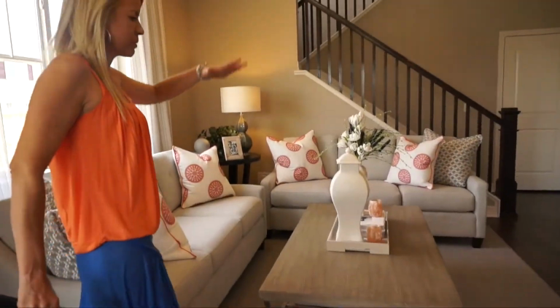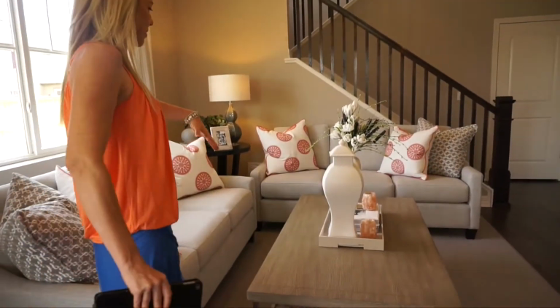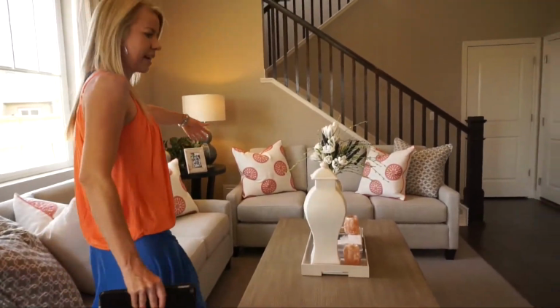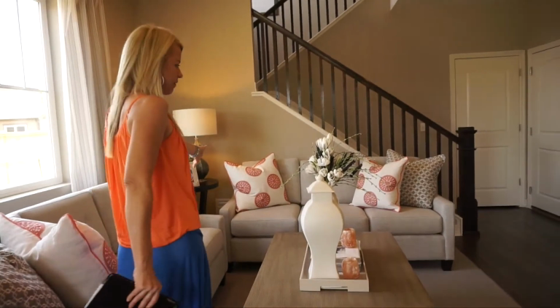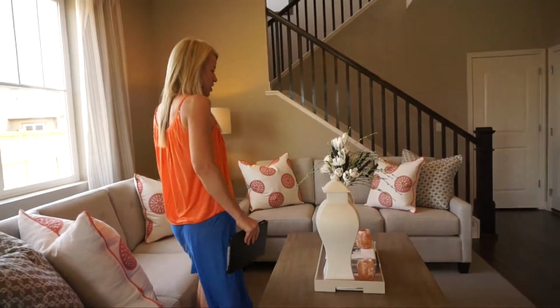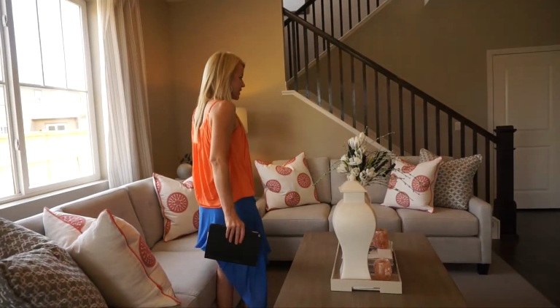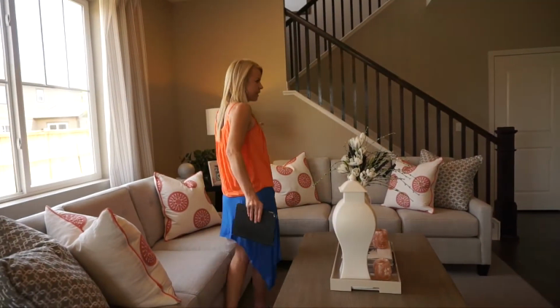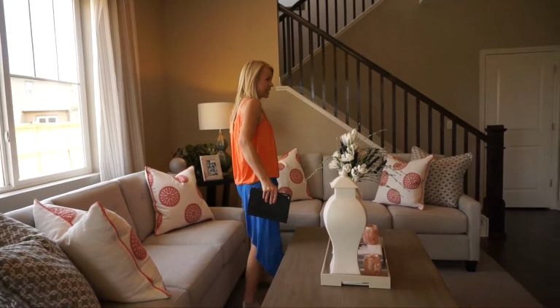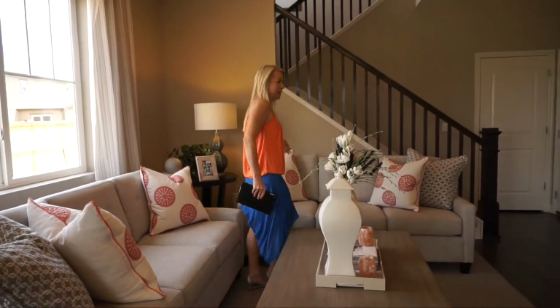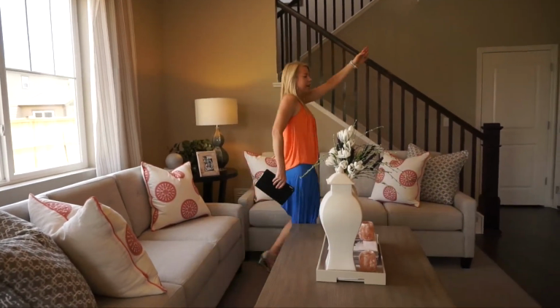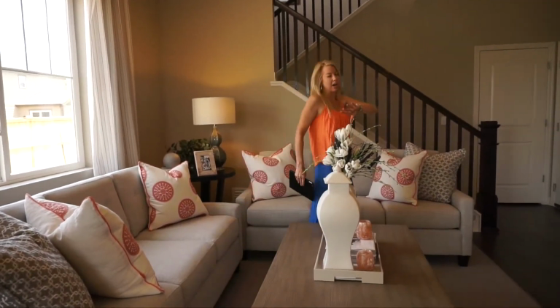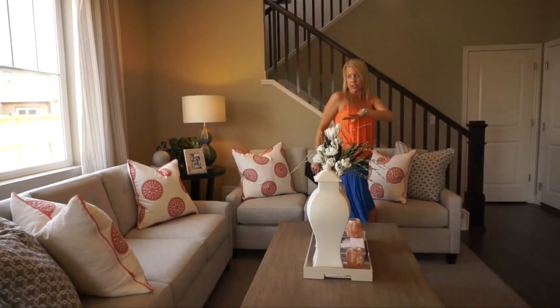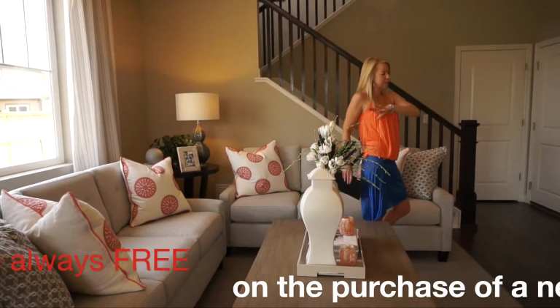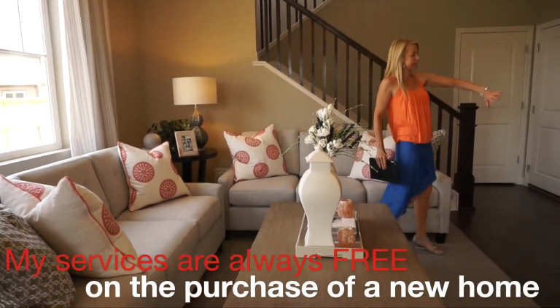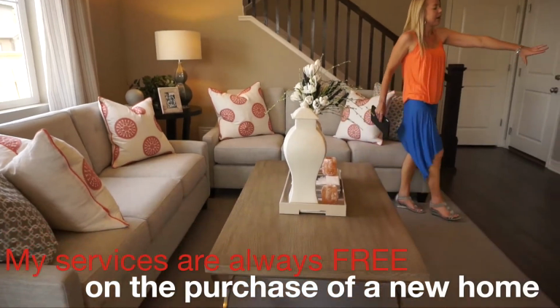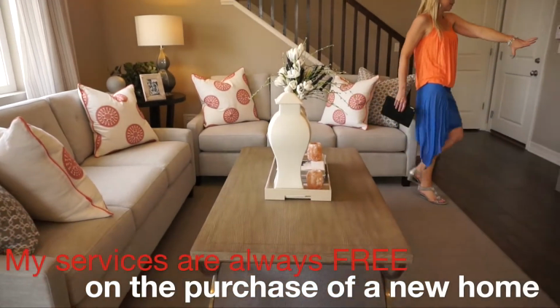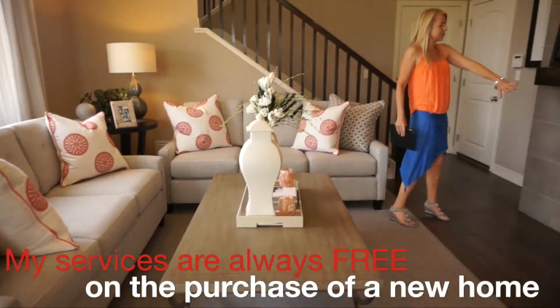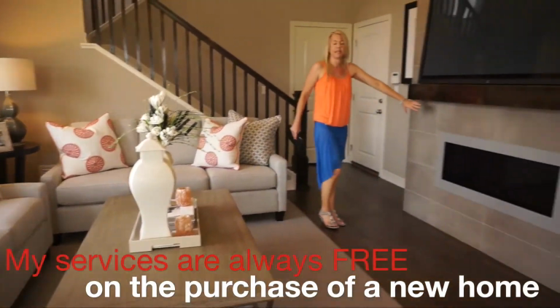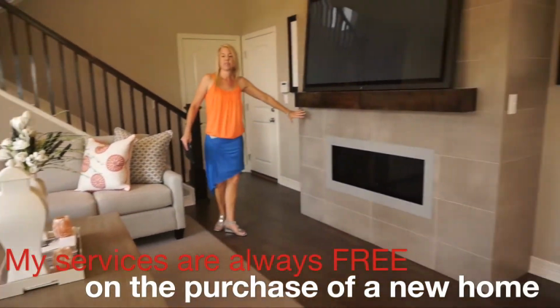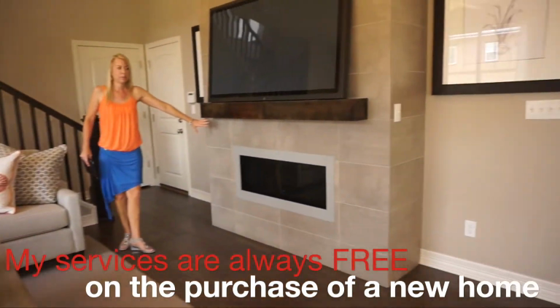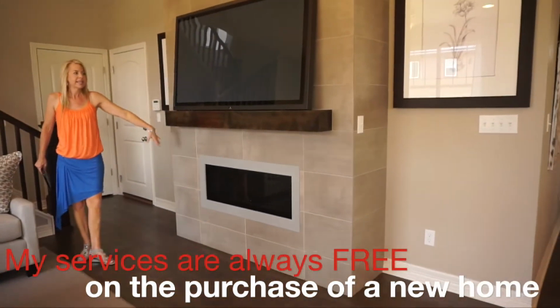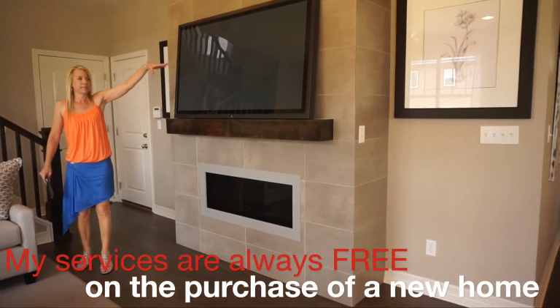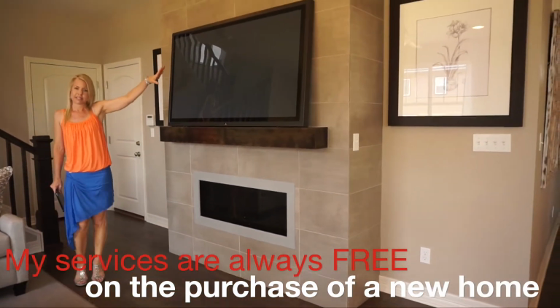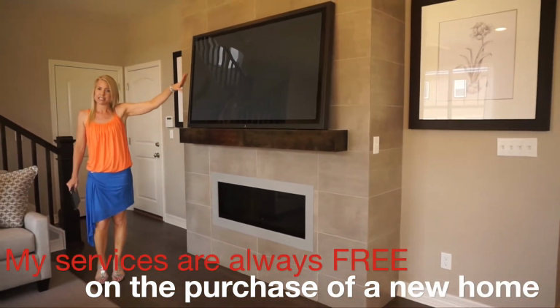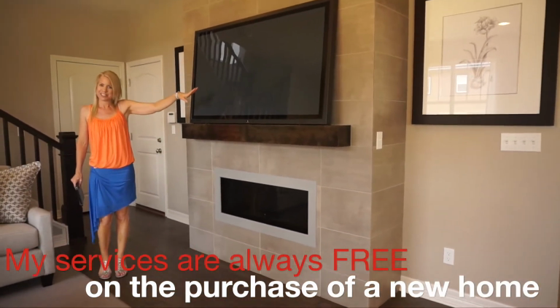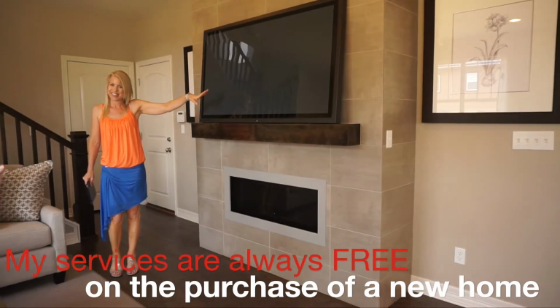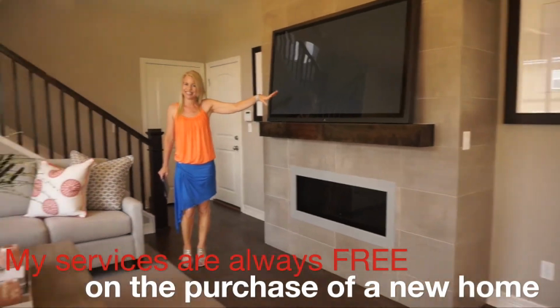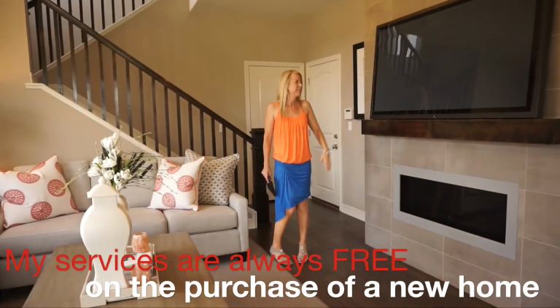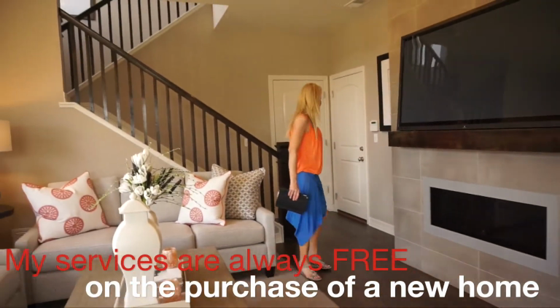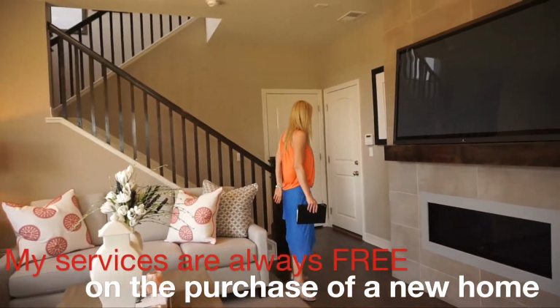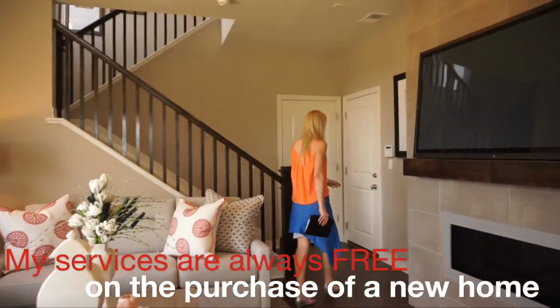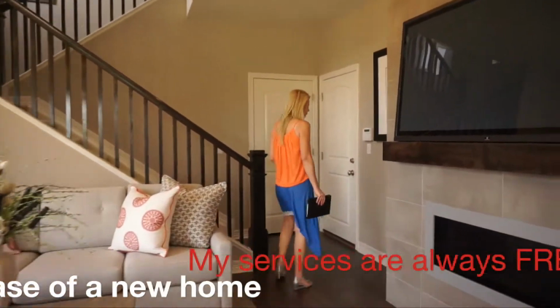Coming into the great room area, there's plenty of space — they have a lot of furniture in here and it still feels nice and roomy. The couches are perfectly set across from a nice fireplace, with the perfect spot to put your TV.